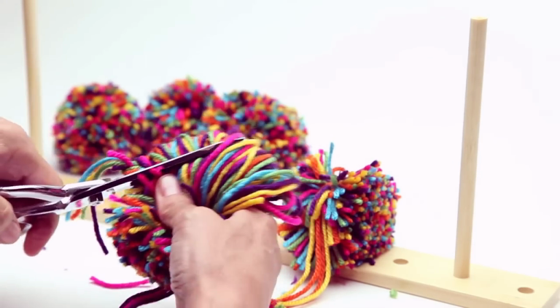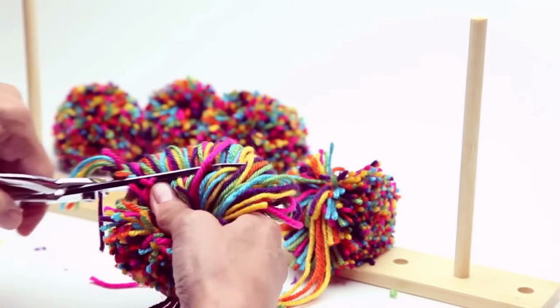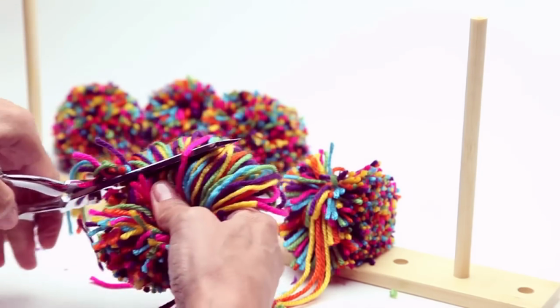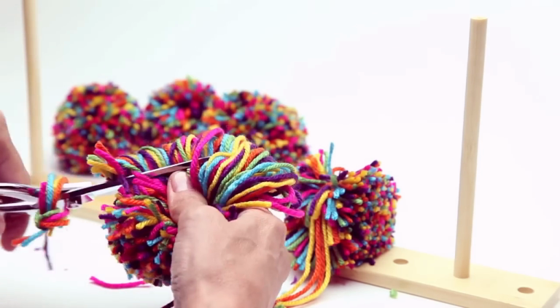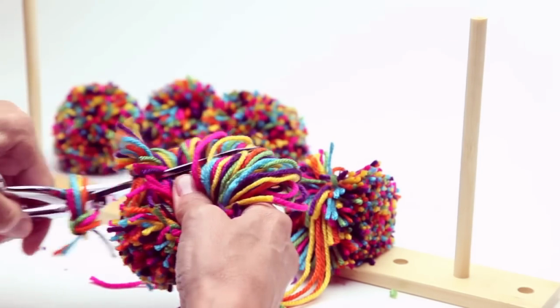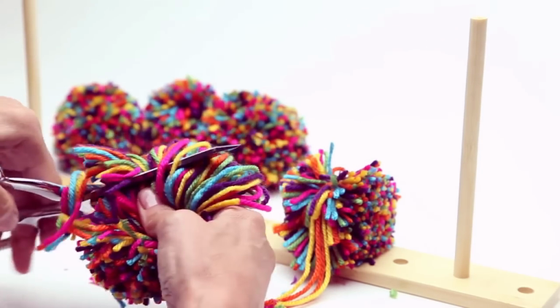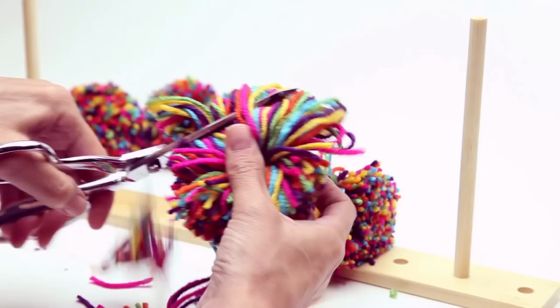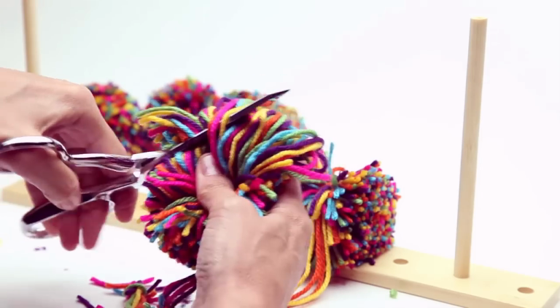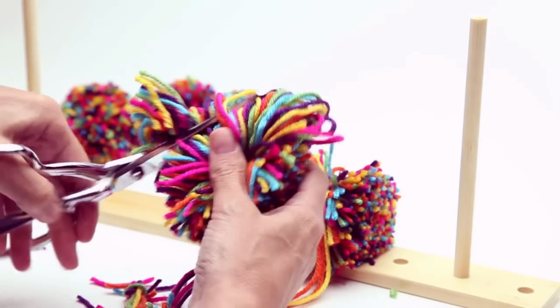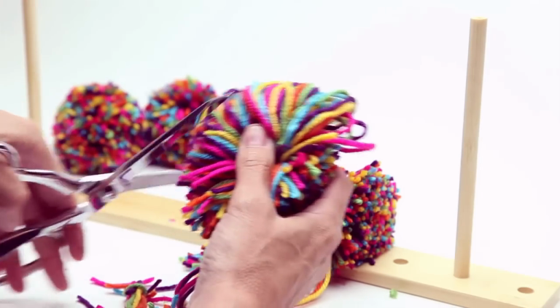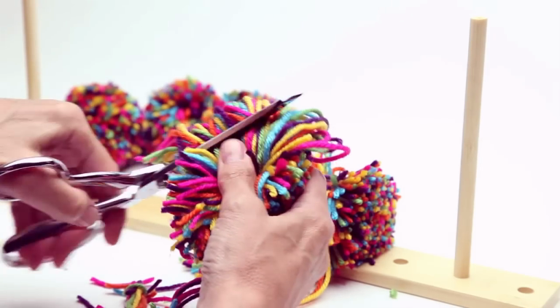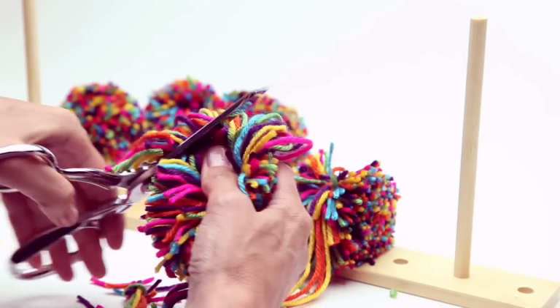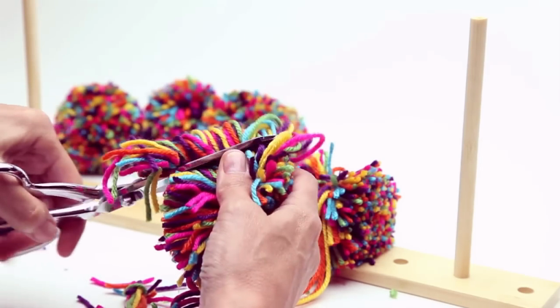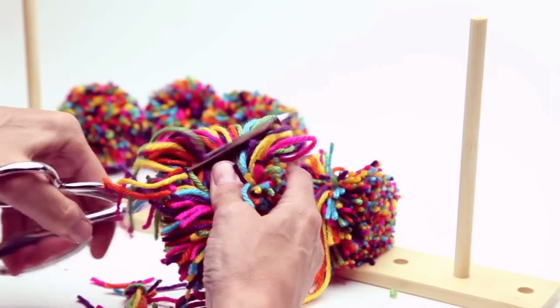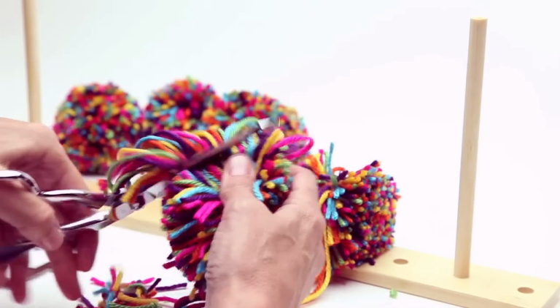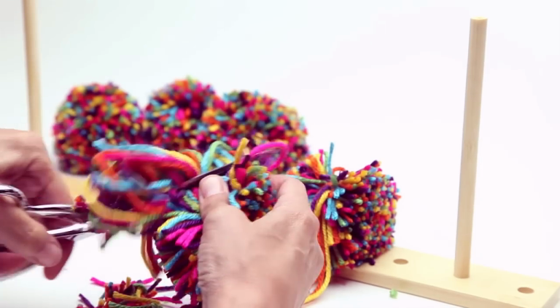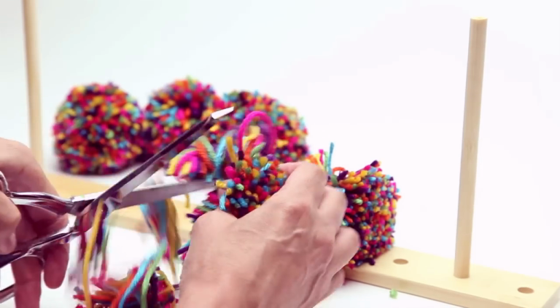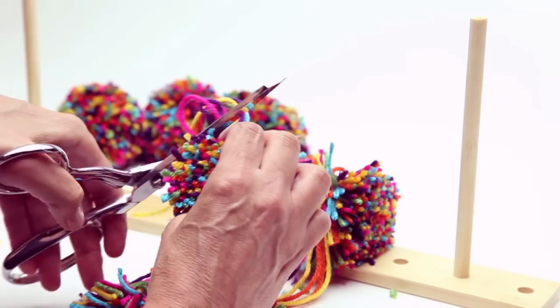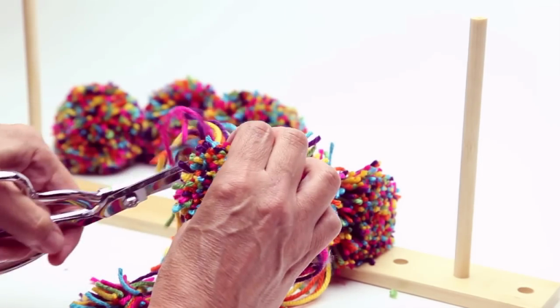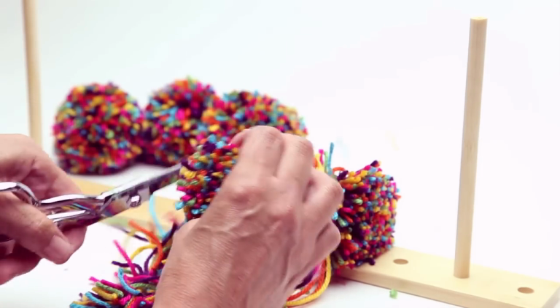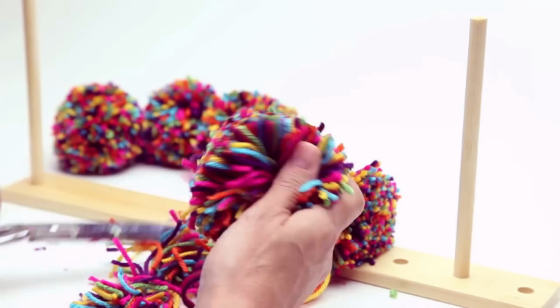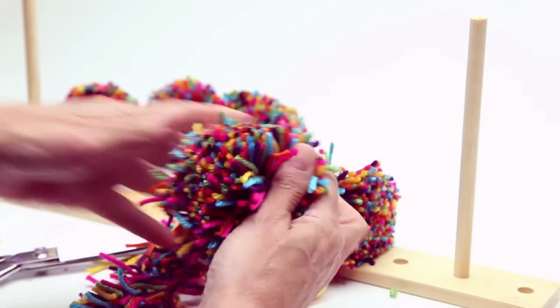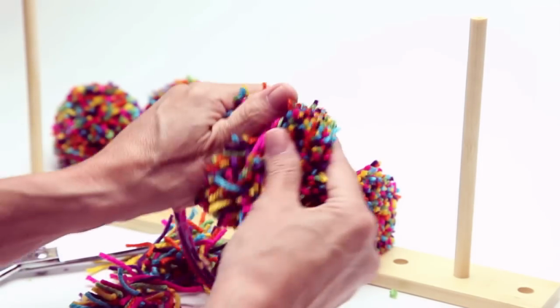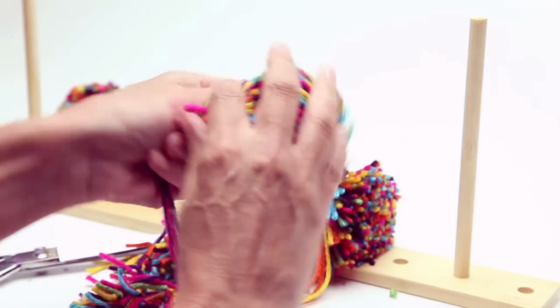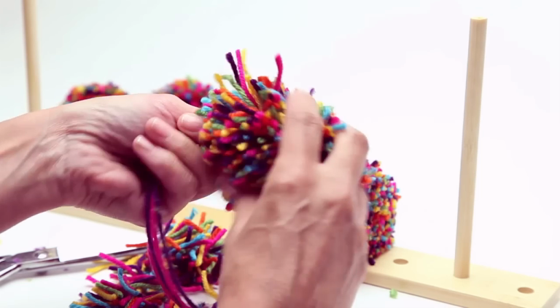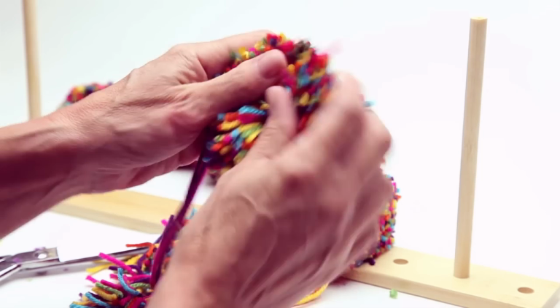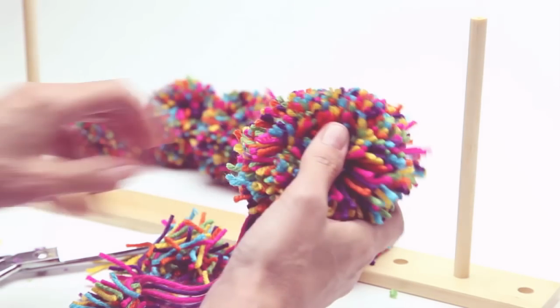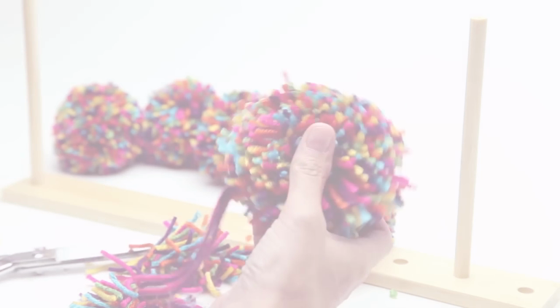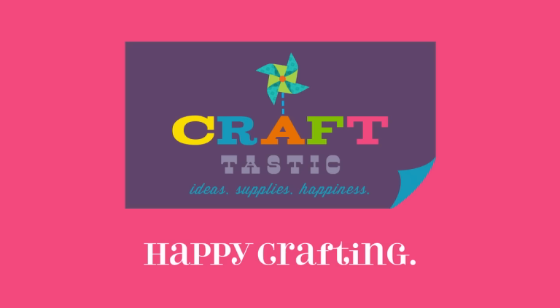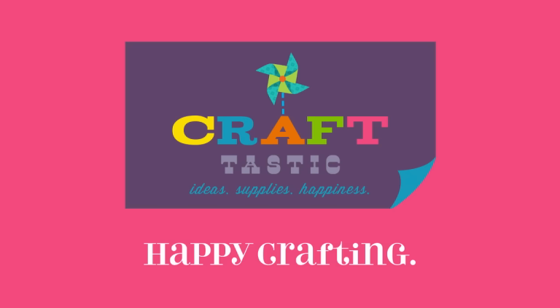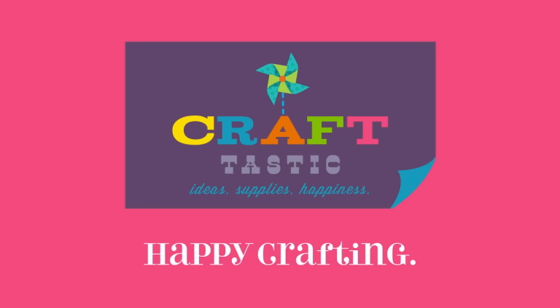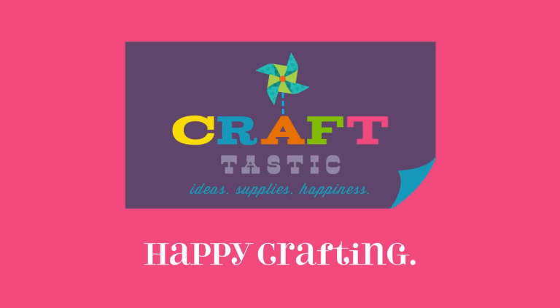Tape a strand of yarn to the base of a bamboo skewer, then thread it through the pom-pom. Happy crafting!